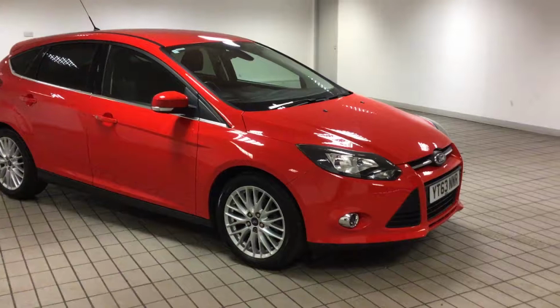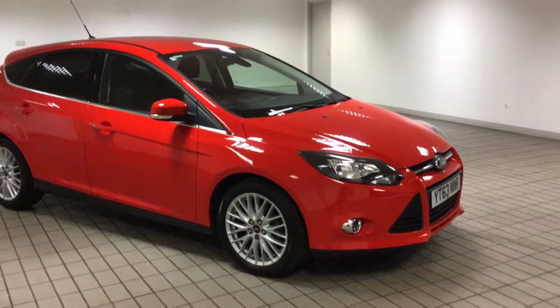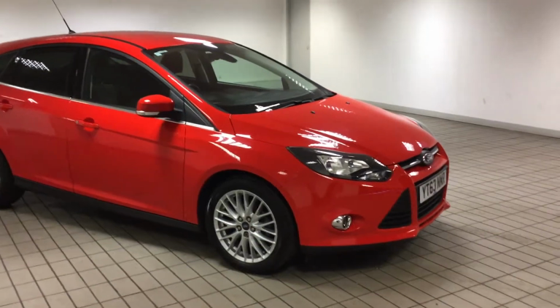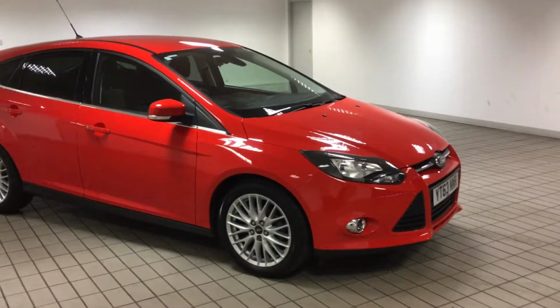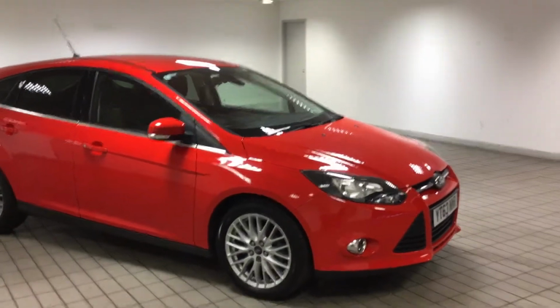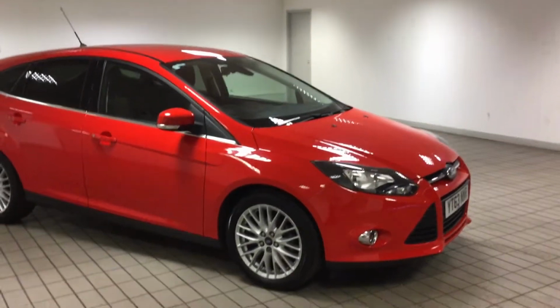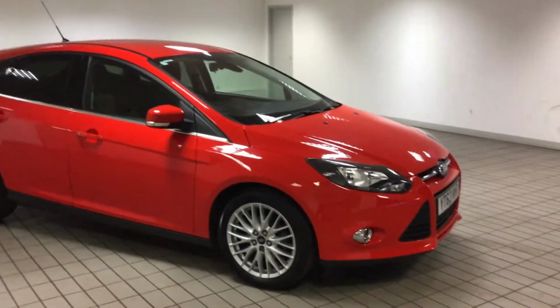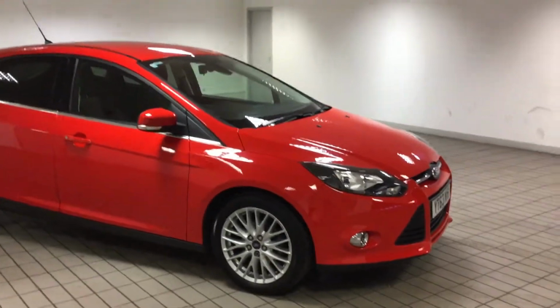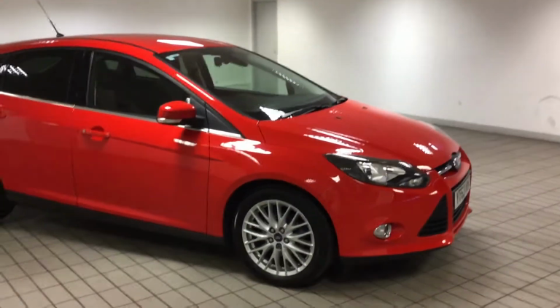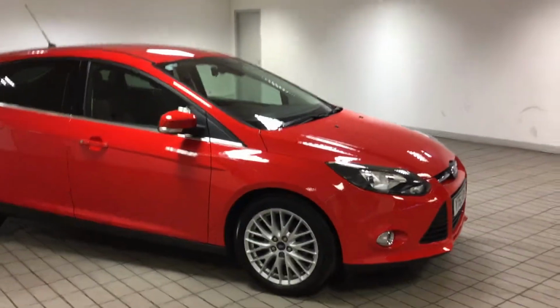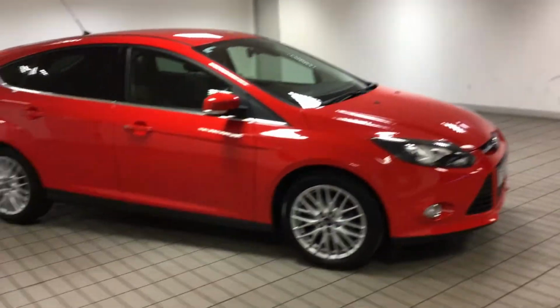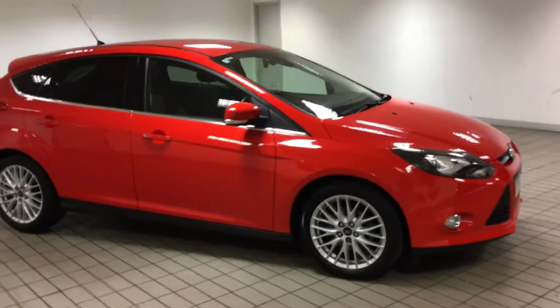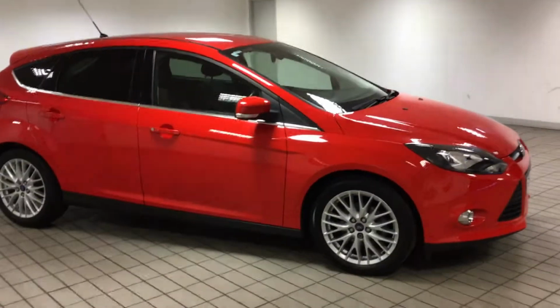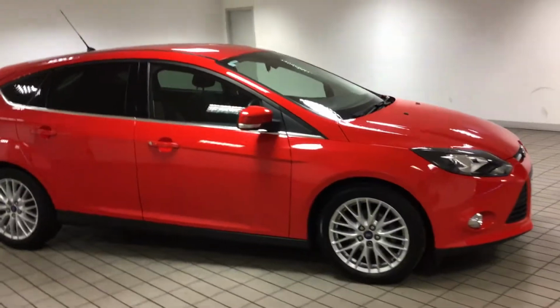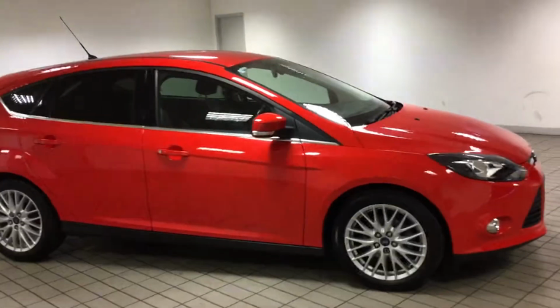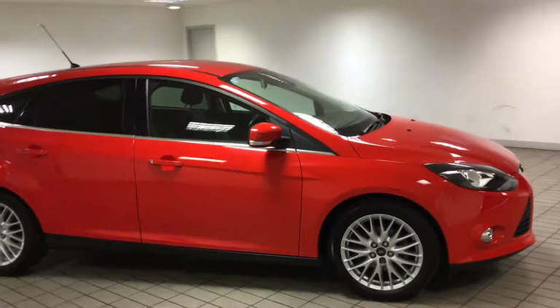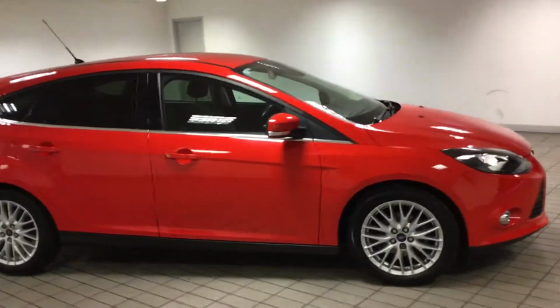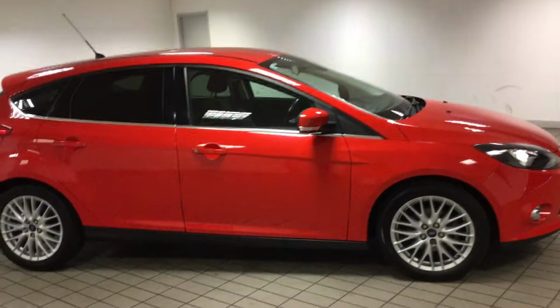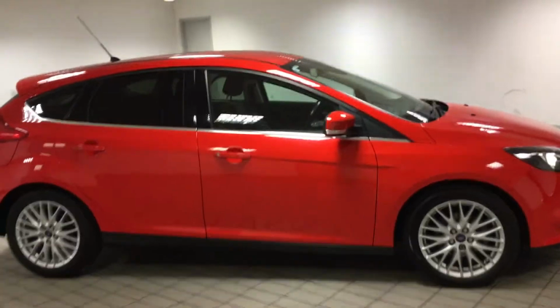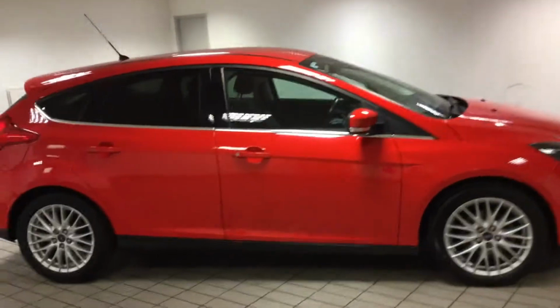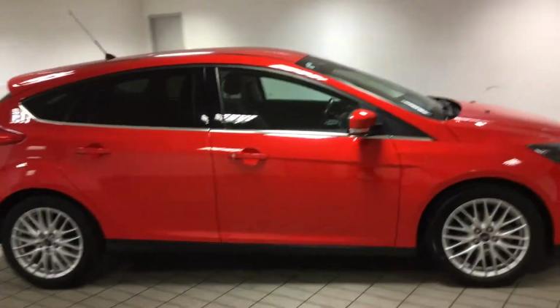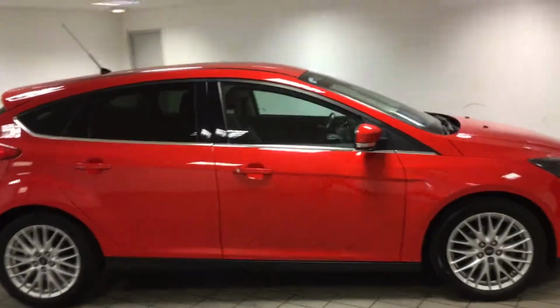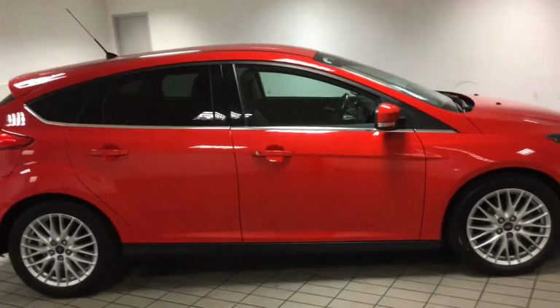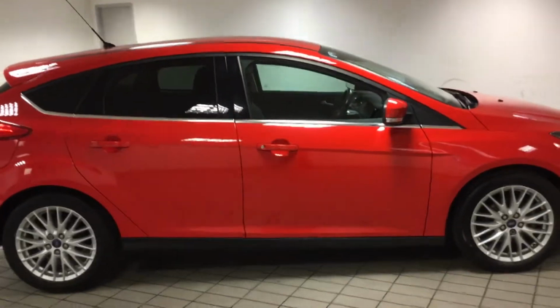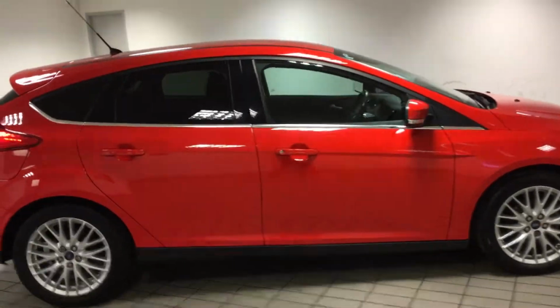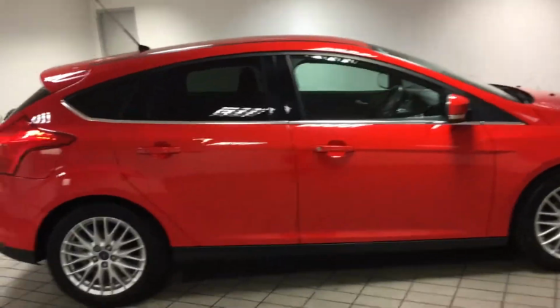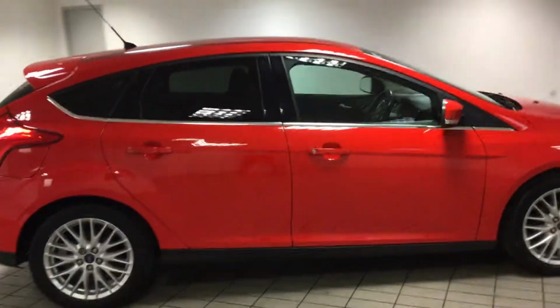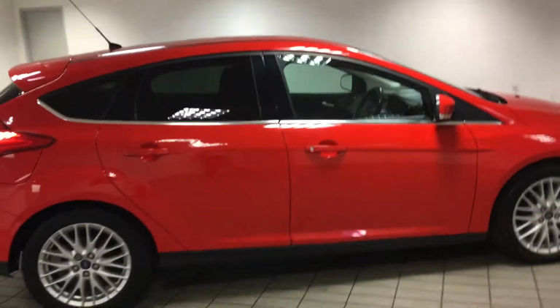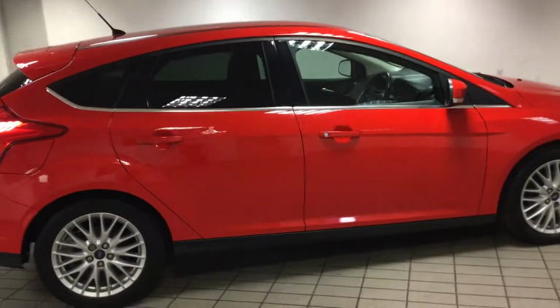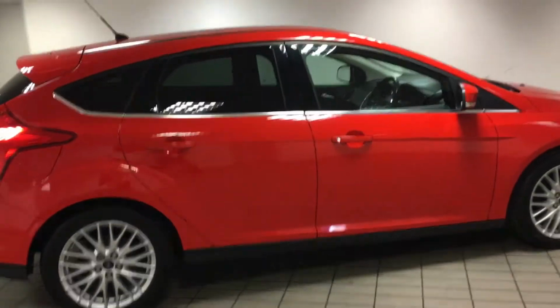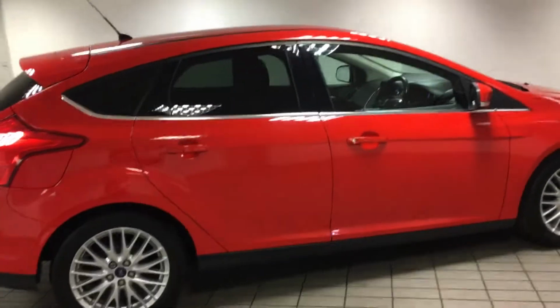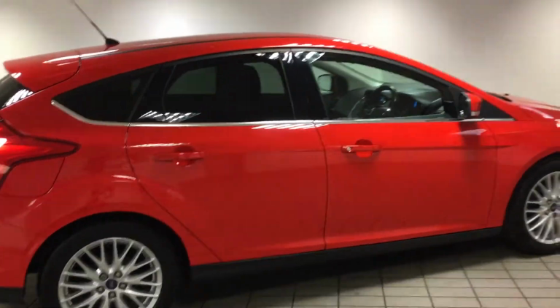Good morning and welcome to Sandicliffe in Hucknall. Here we have a 2013 Ford Focus Z-Tec. This is a 1.0L EcoBoost, 125bhp.